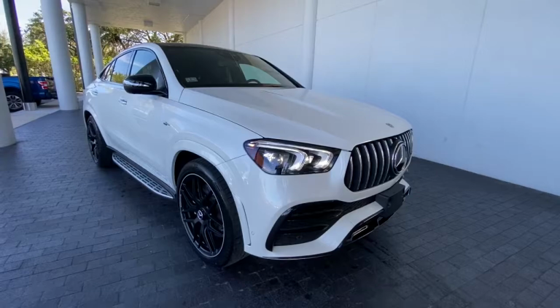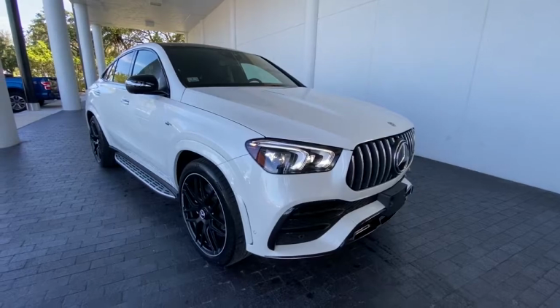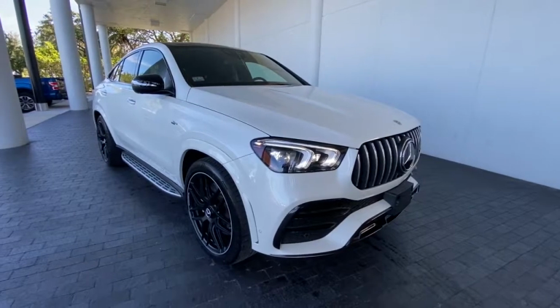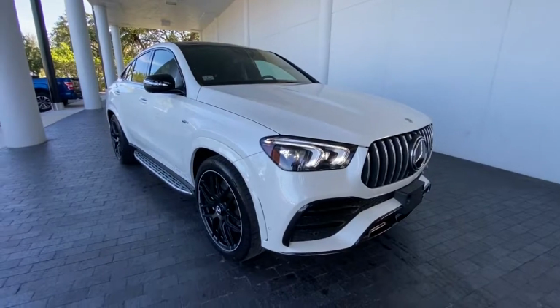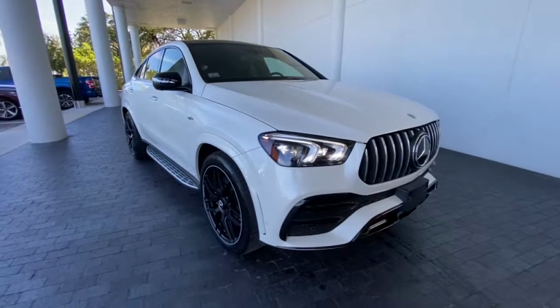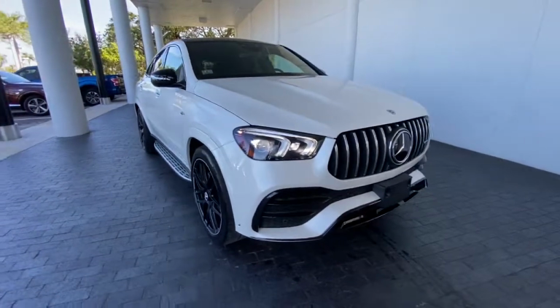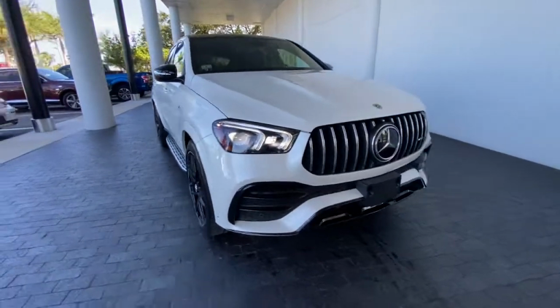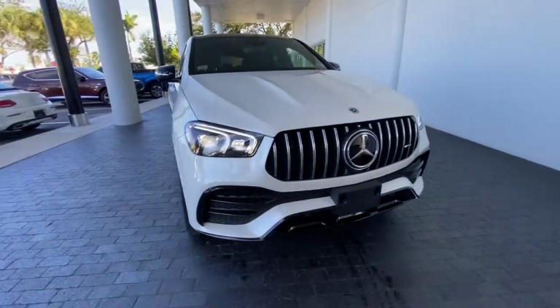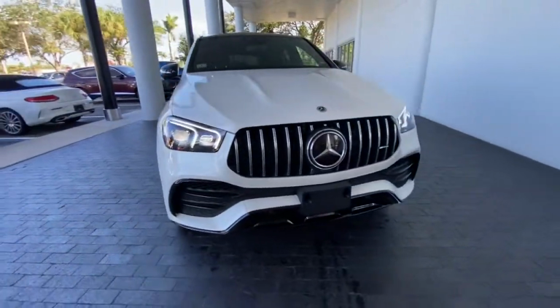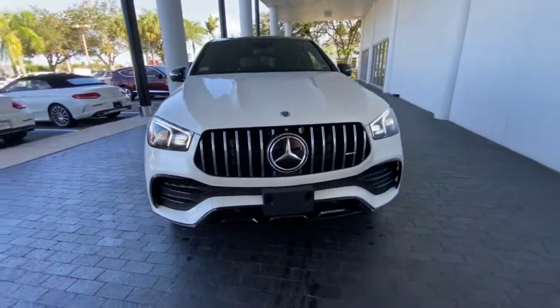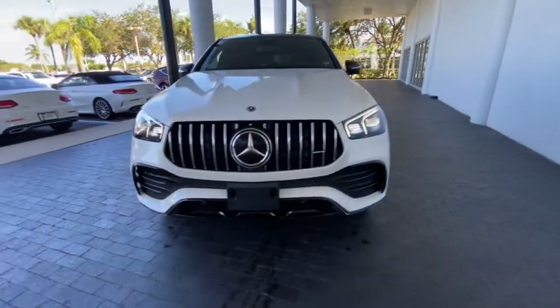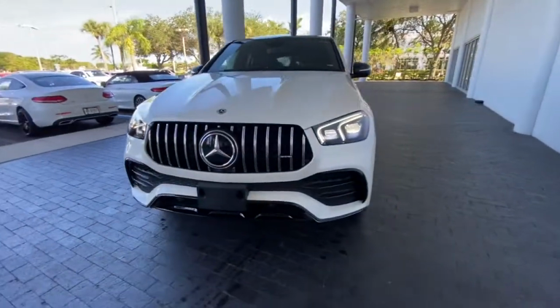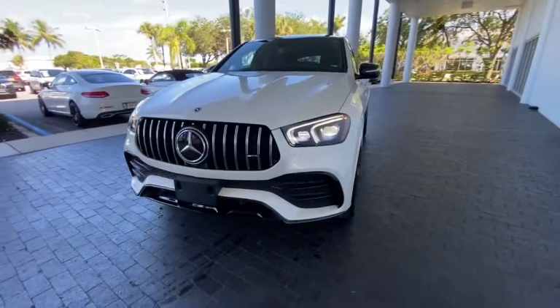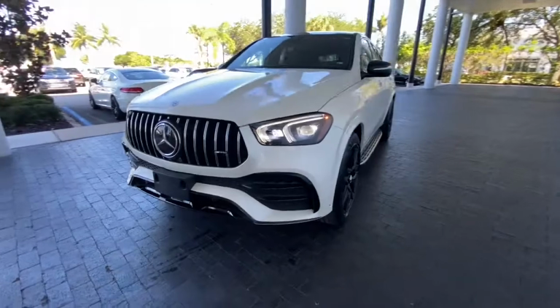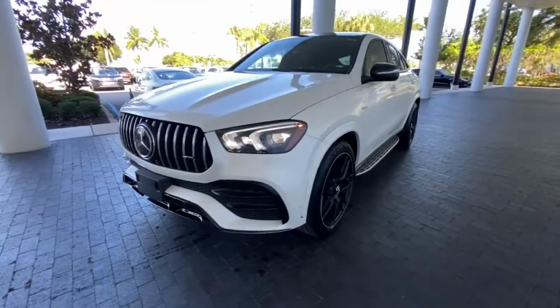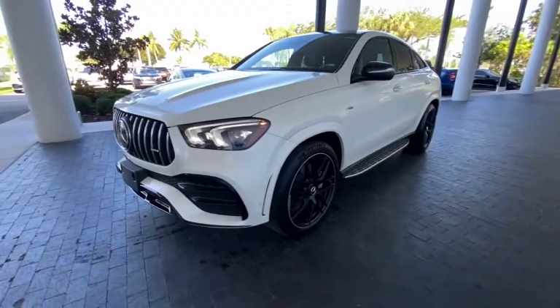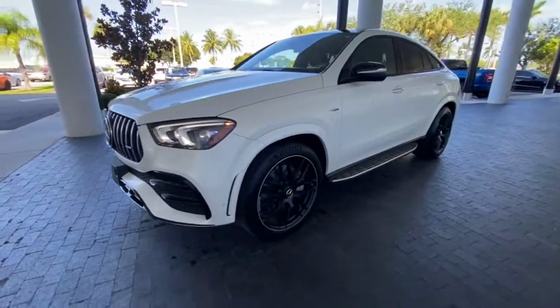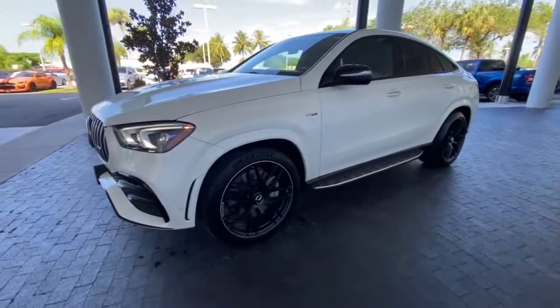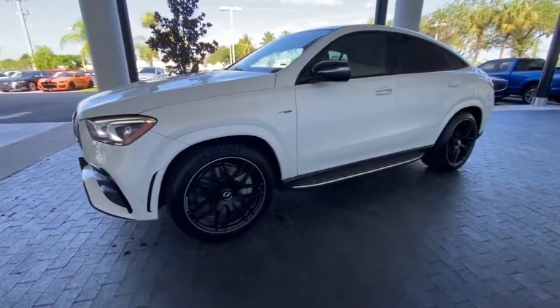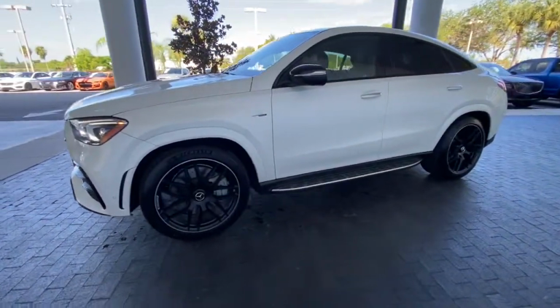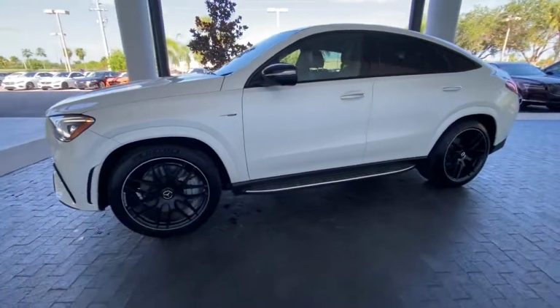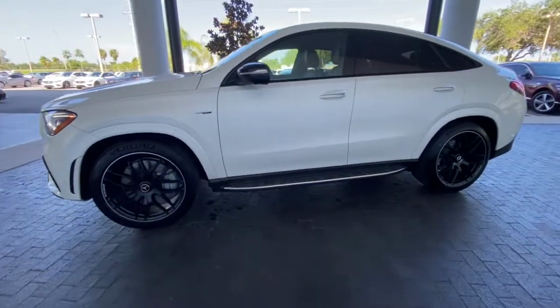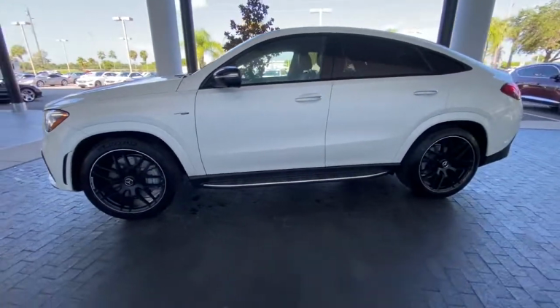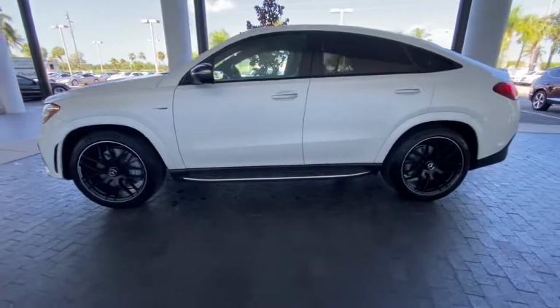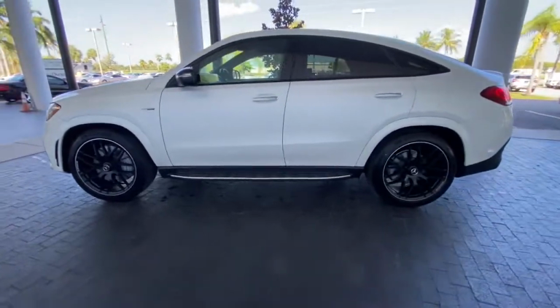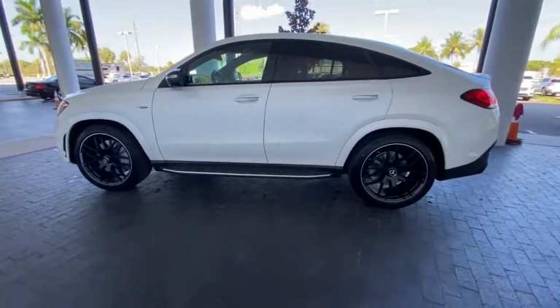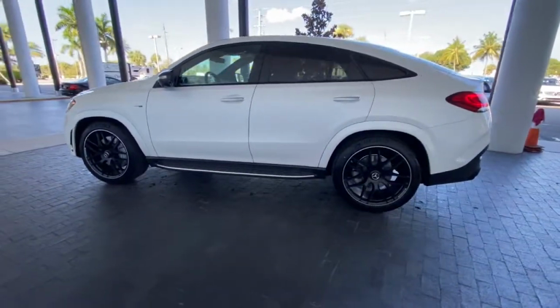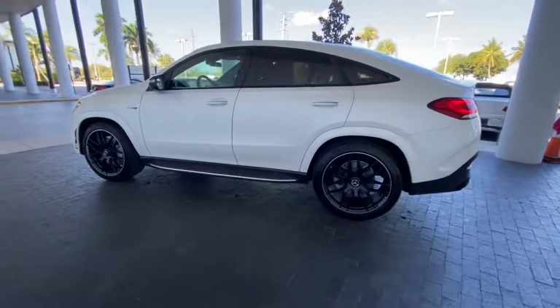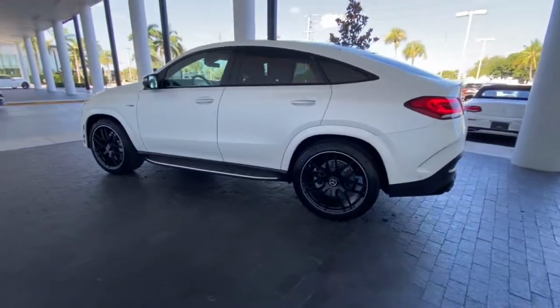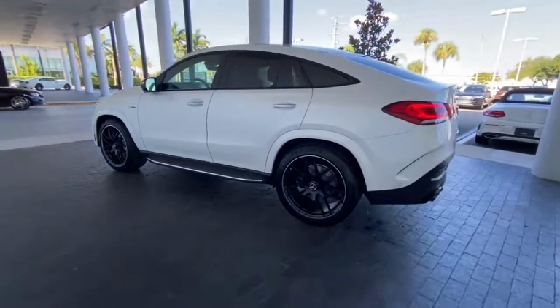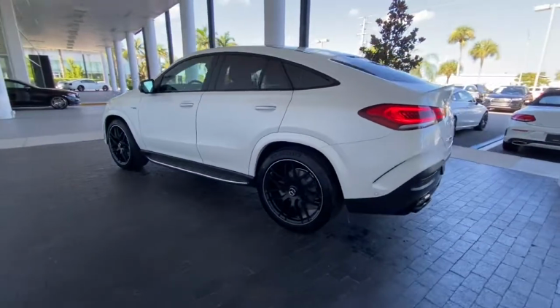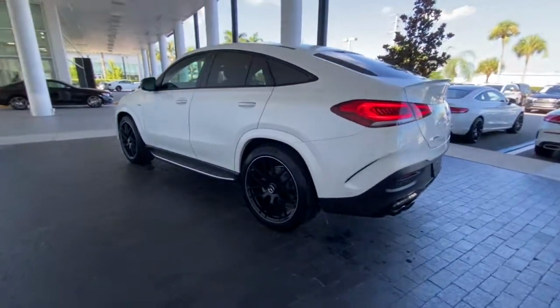Looking for your dream car? It could be the 2021 Mercedes-Benz GLE. With less than 5,000 miles on the odometer, this vehicle provides excellent value.